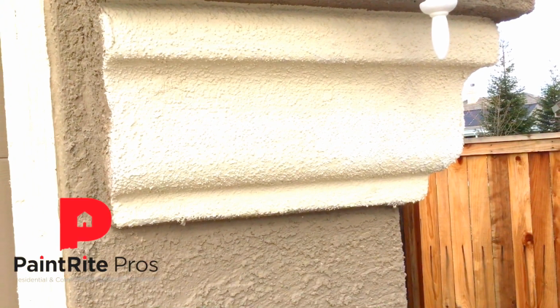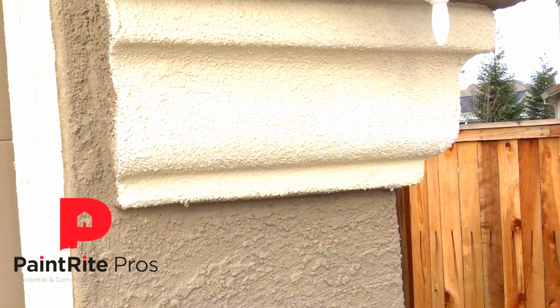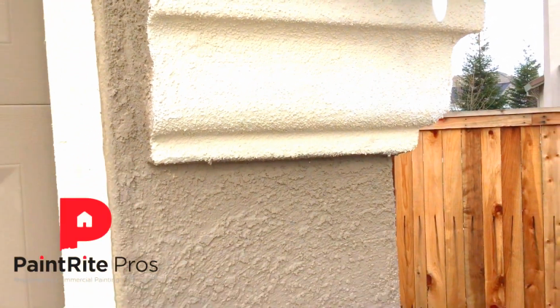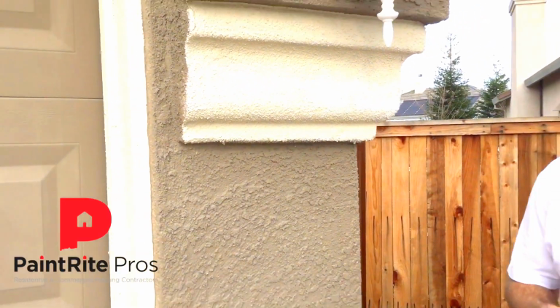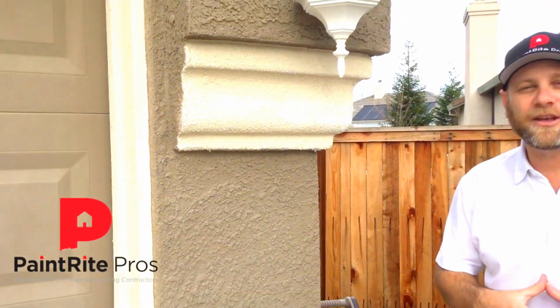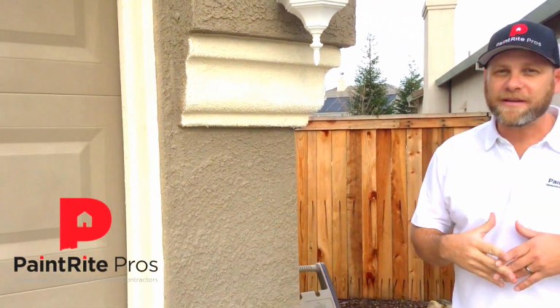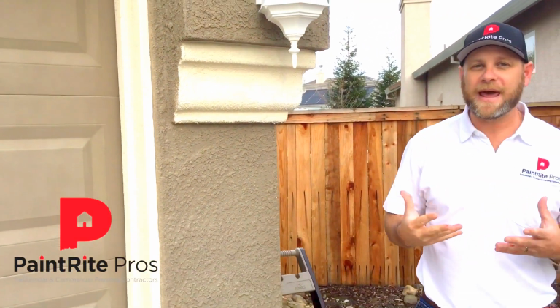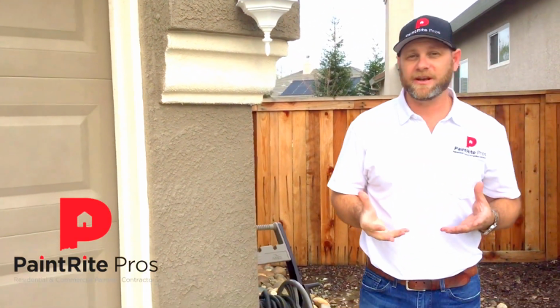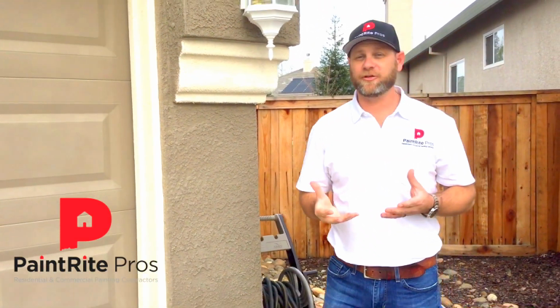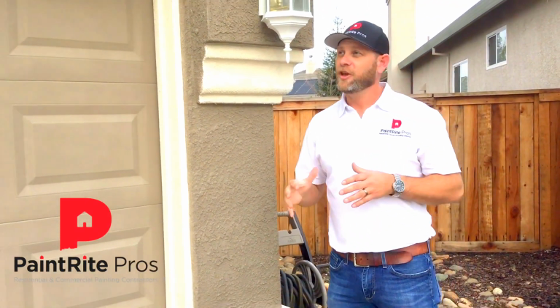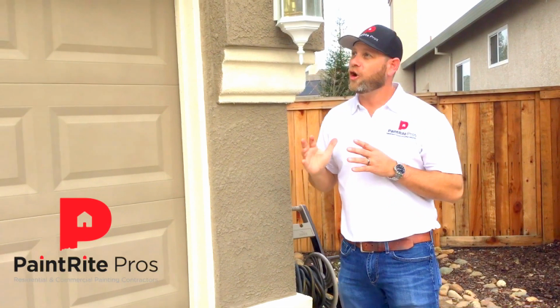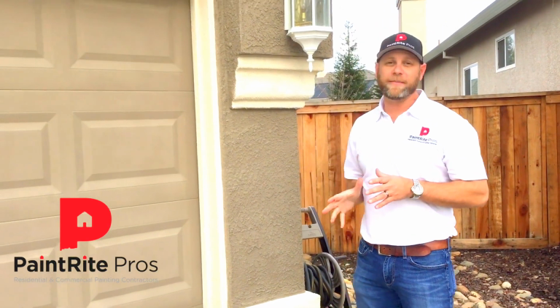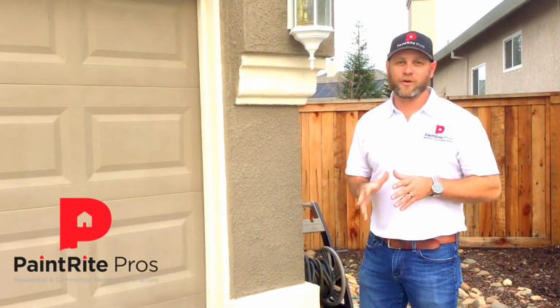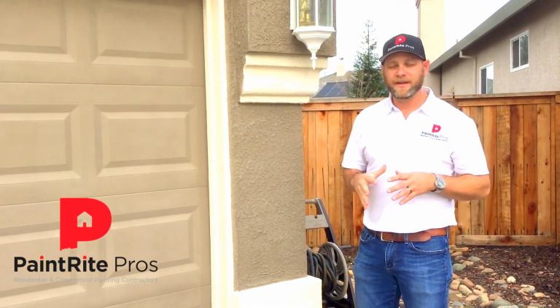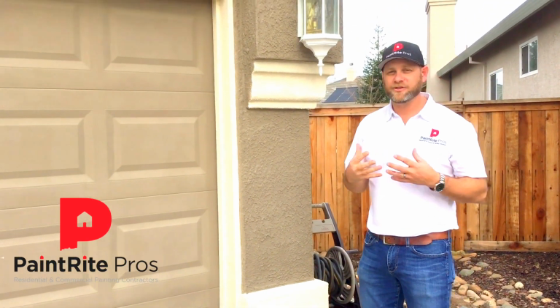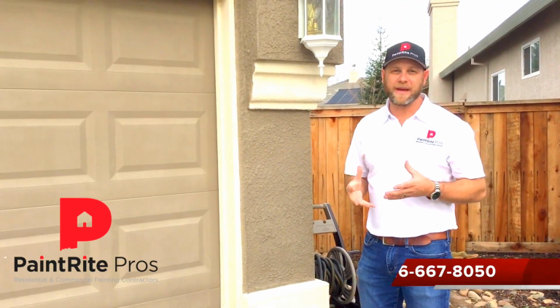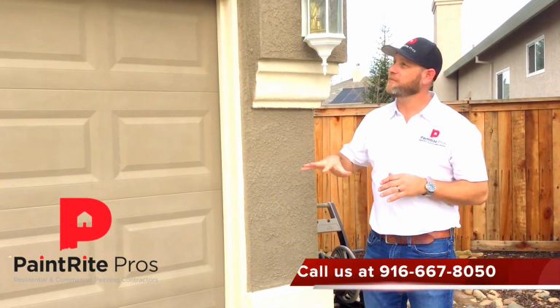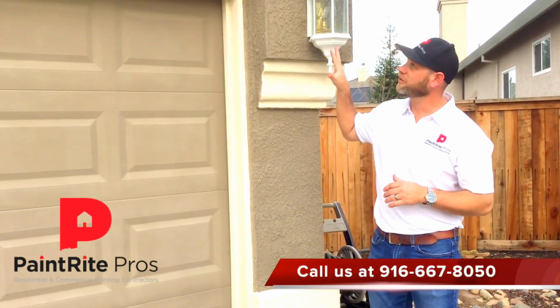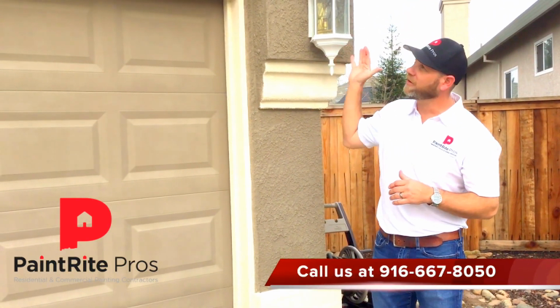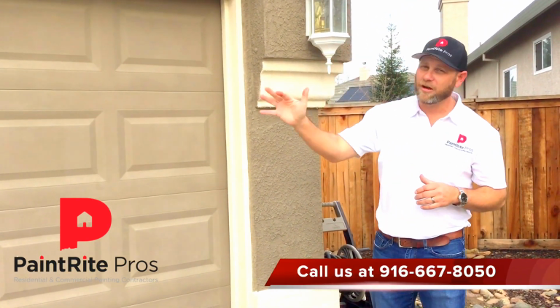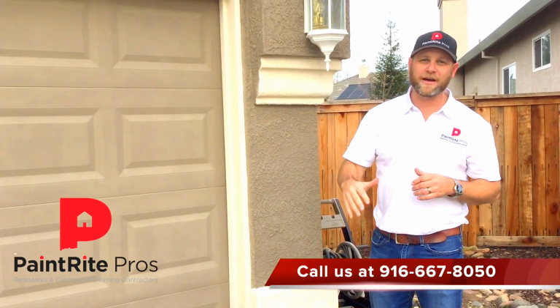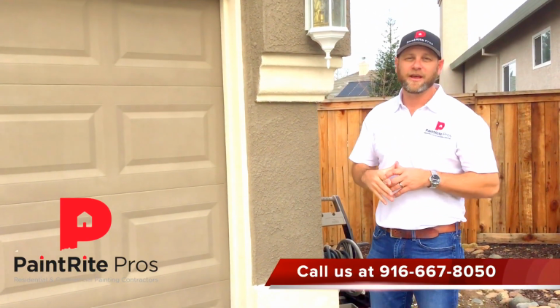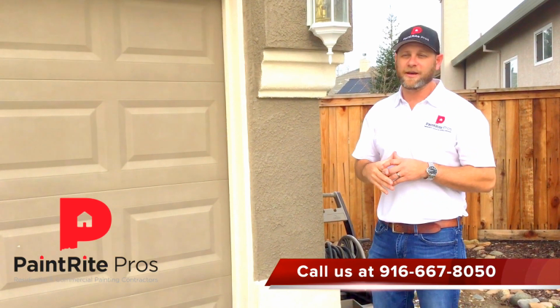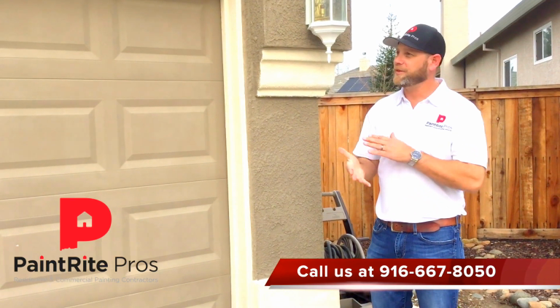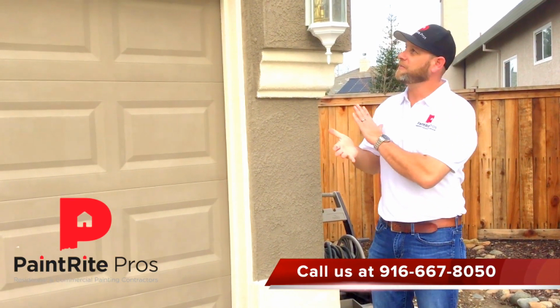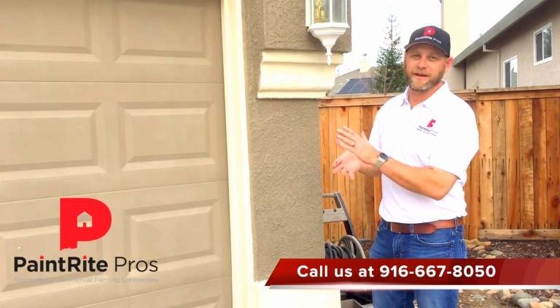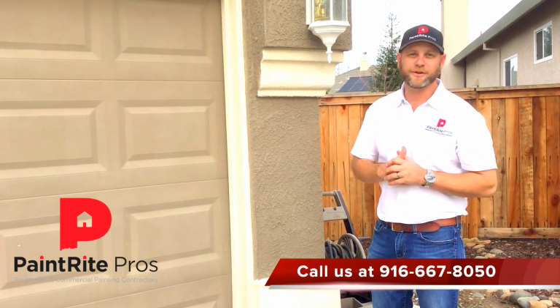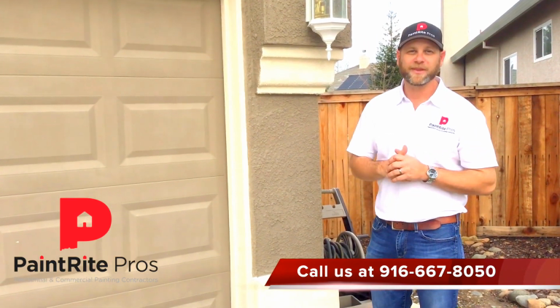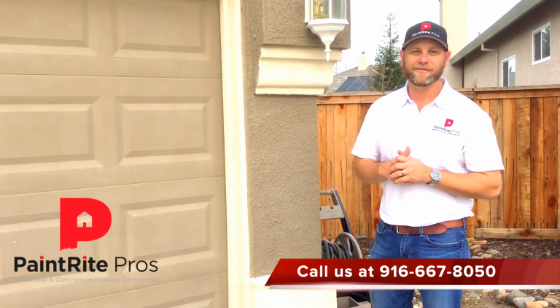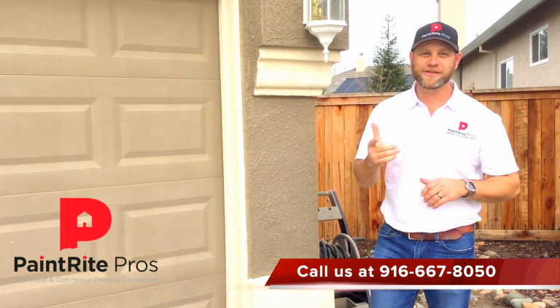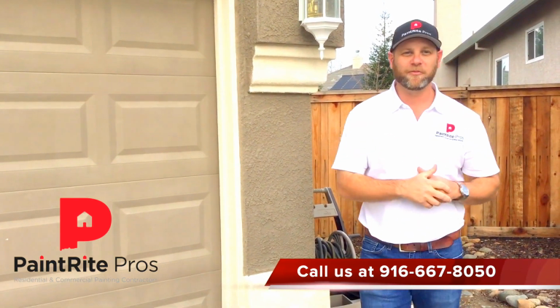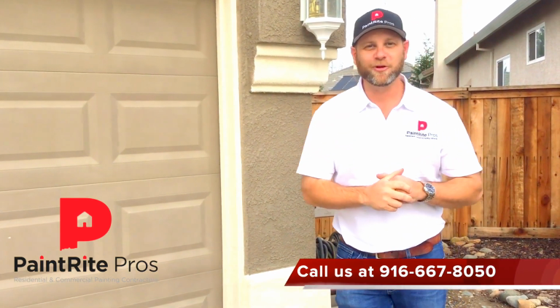They need to make sure they're back rolling to cover all the house with an even amount of paint. Just a tip from Paint Right Pros.